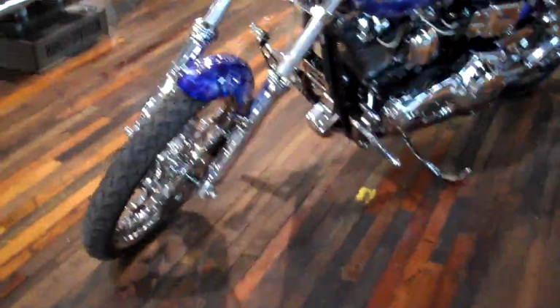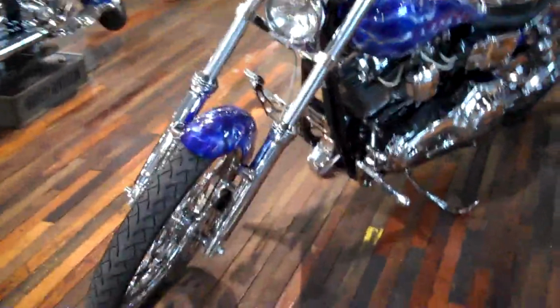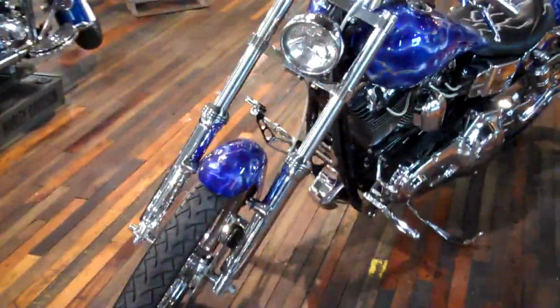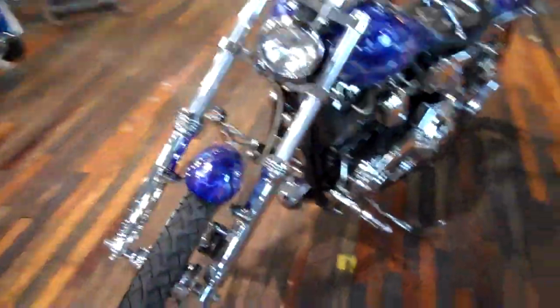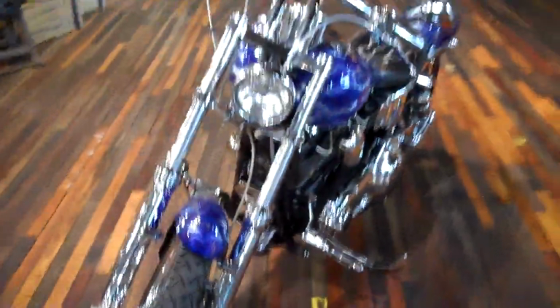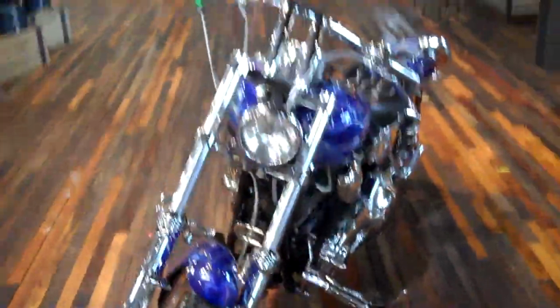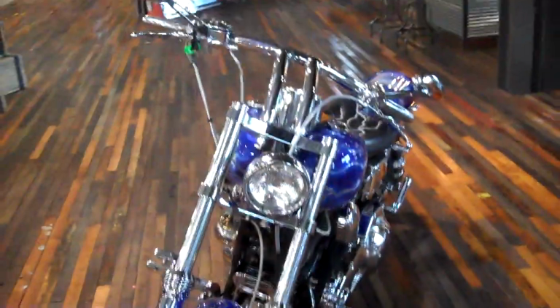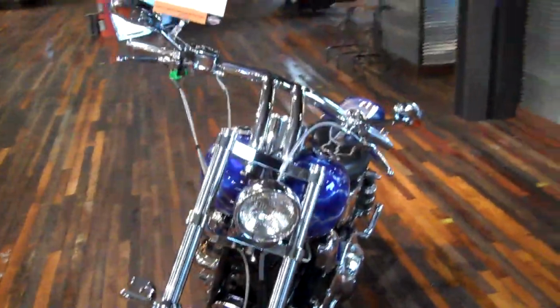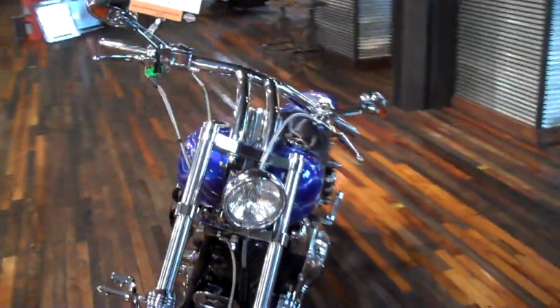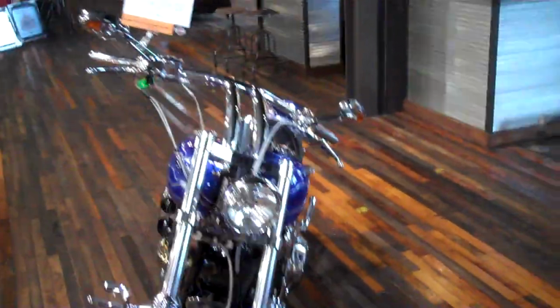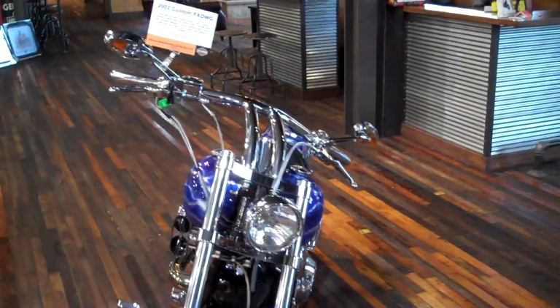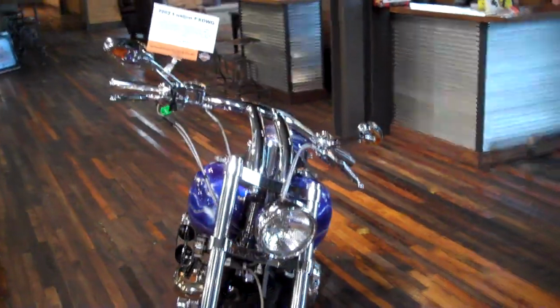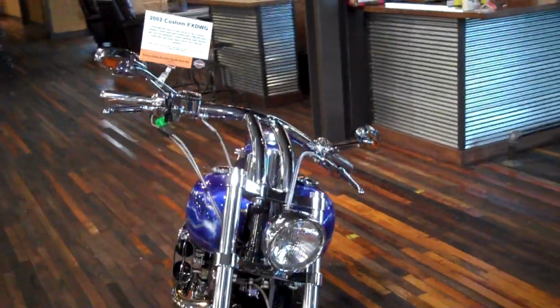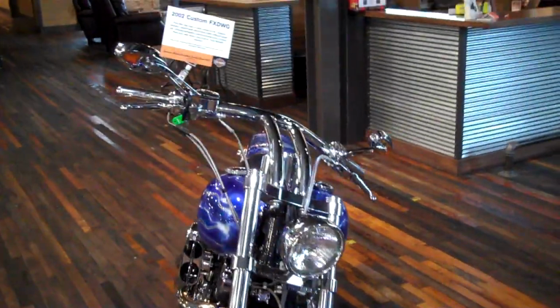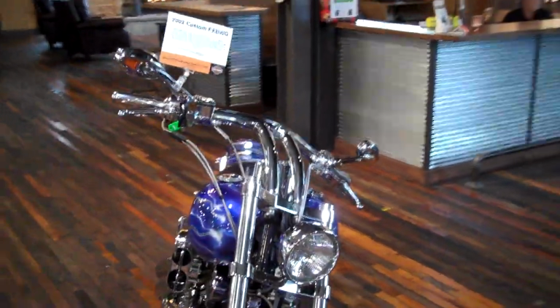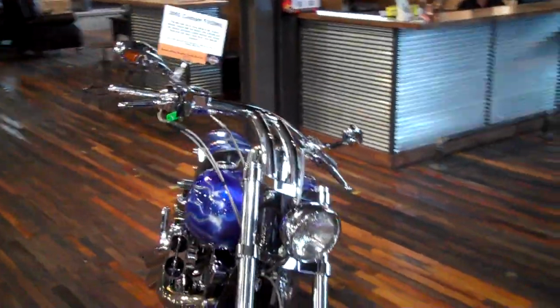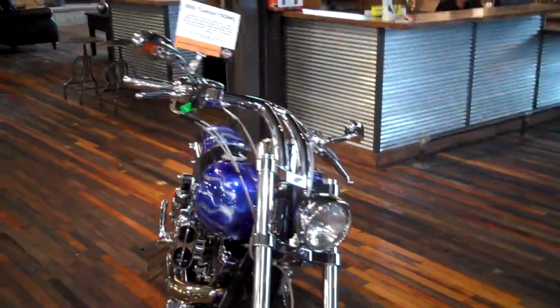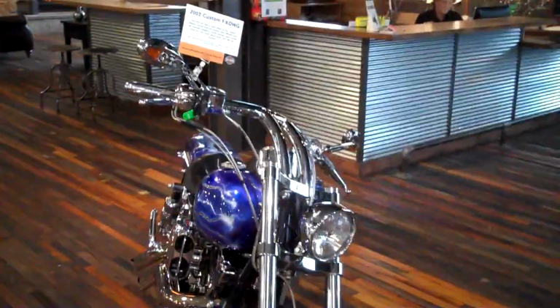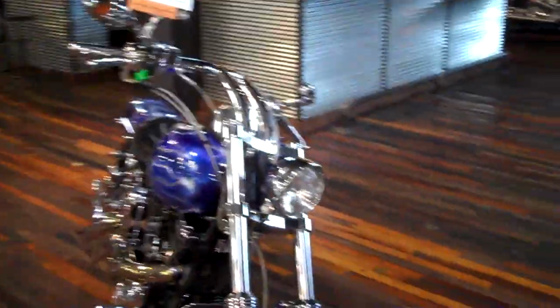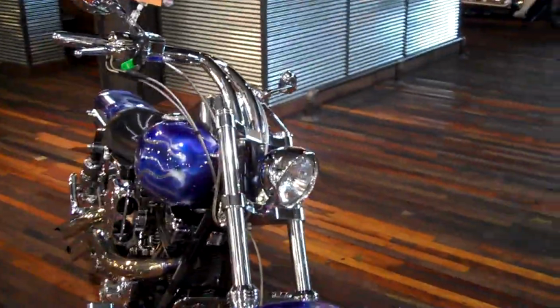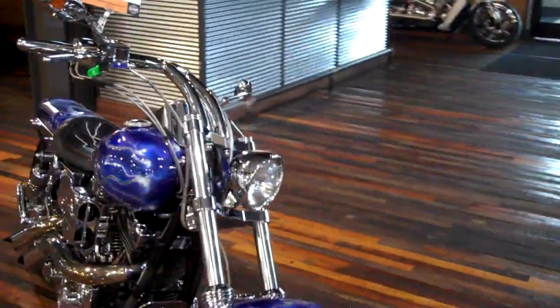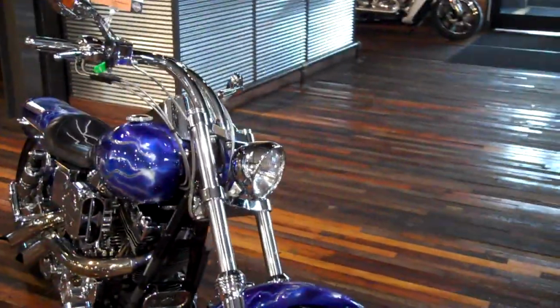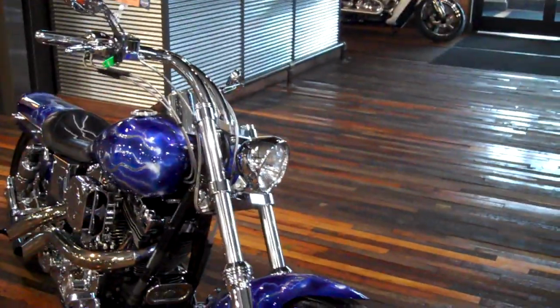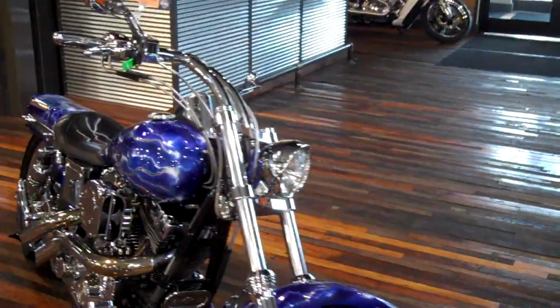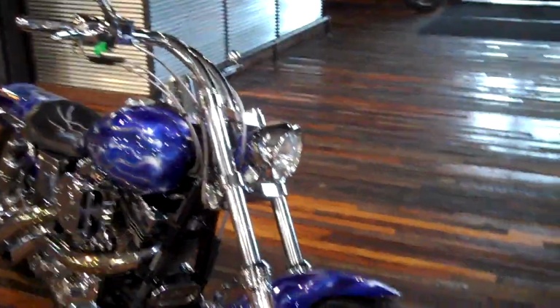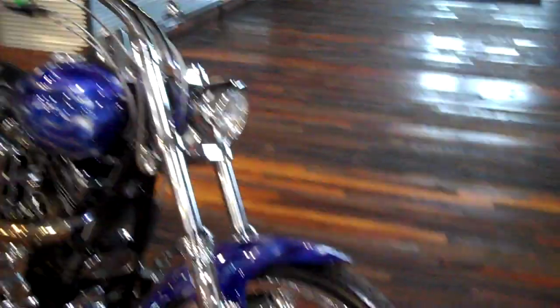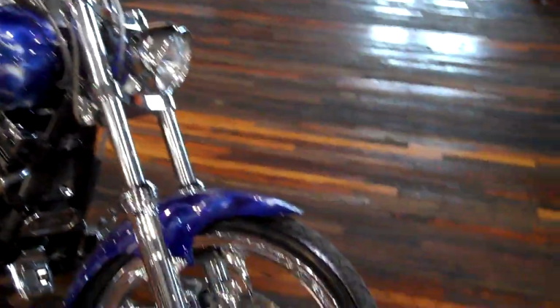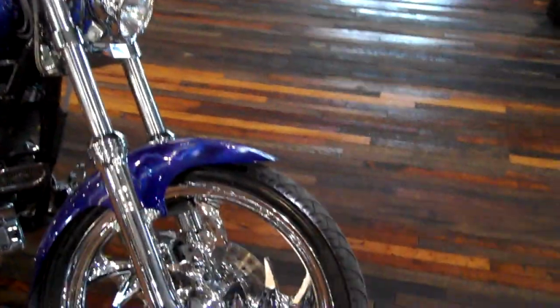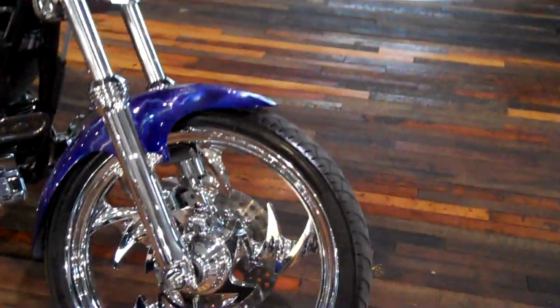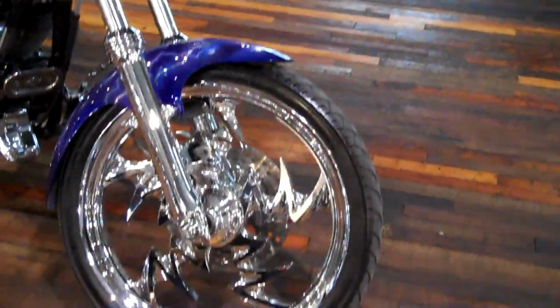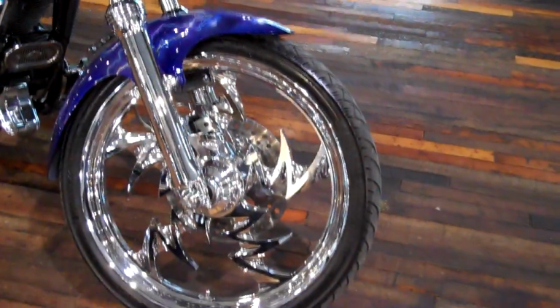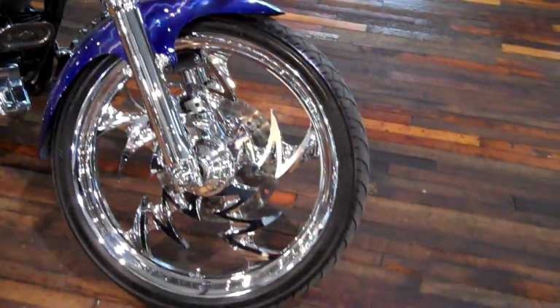We'll walk around and take a good look at it. We've got a complete chrome front end, custom bars, custom grips, chrome switch housings, braided lines, and custom wheels.